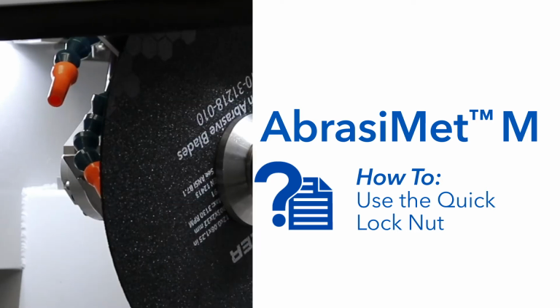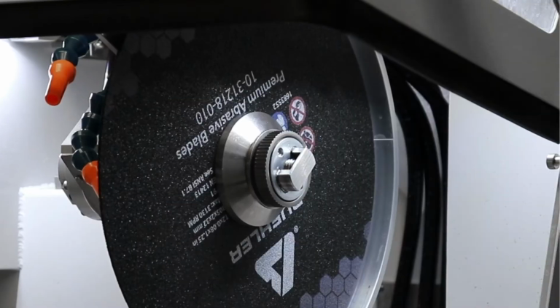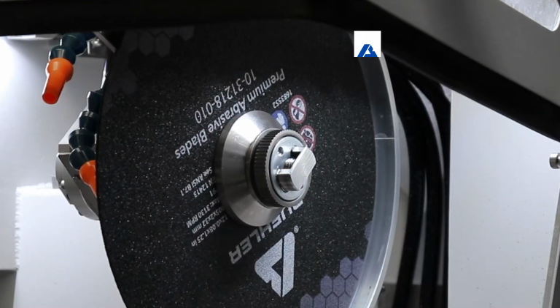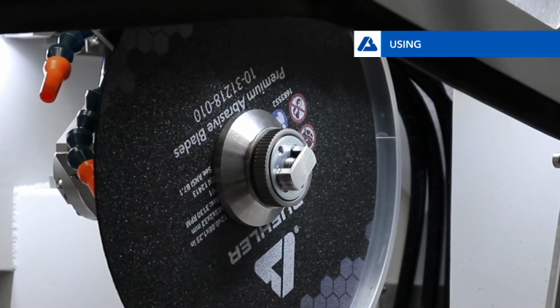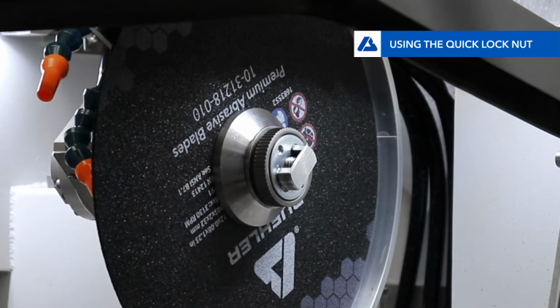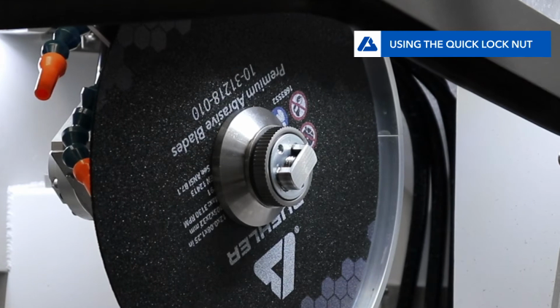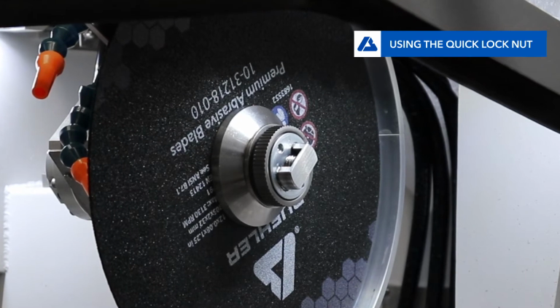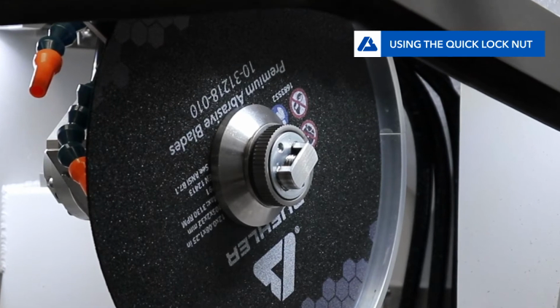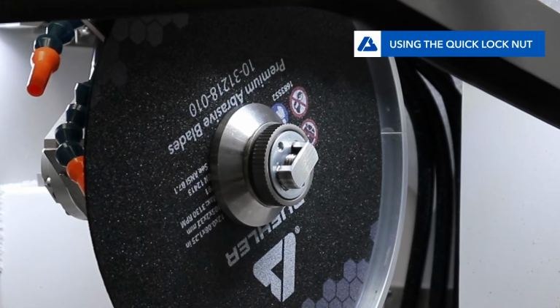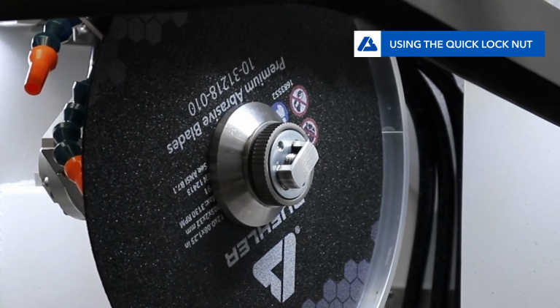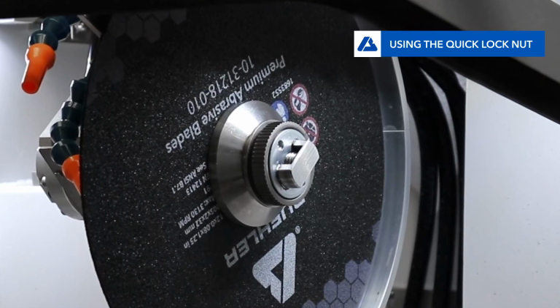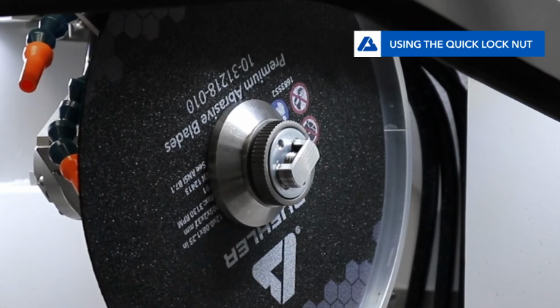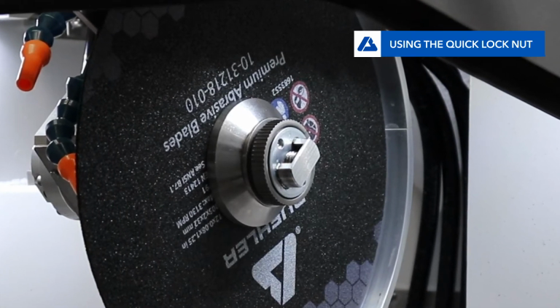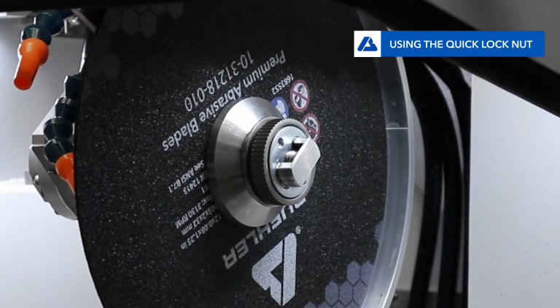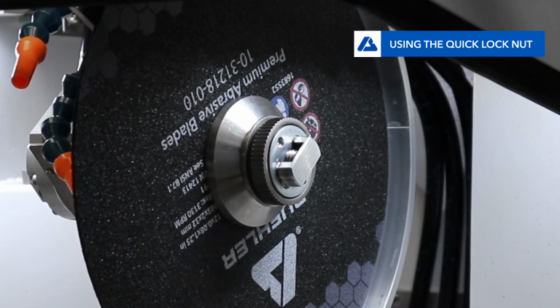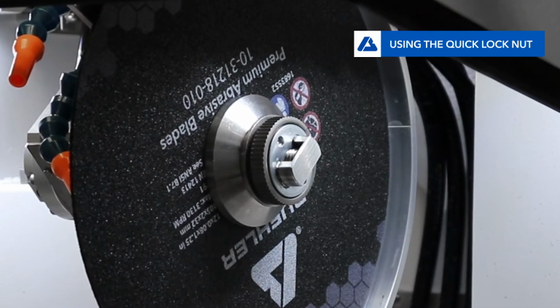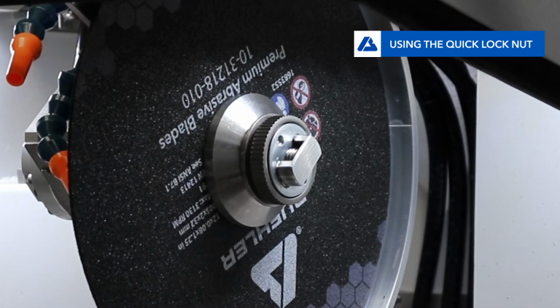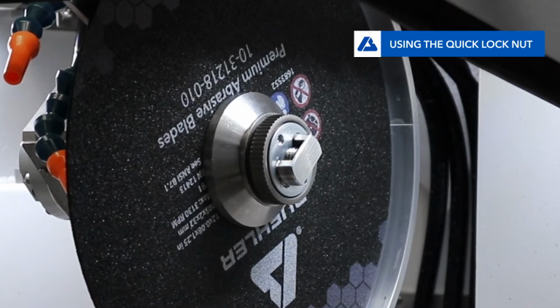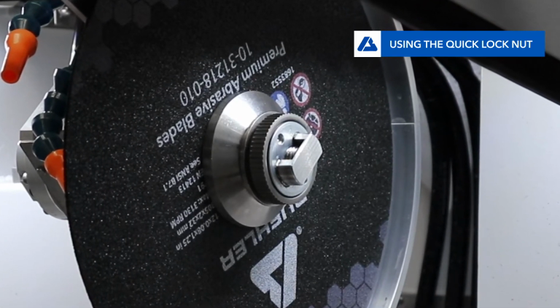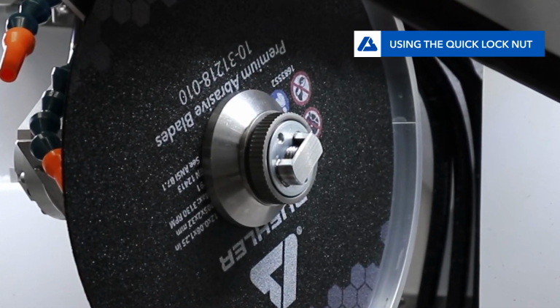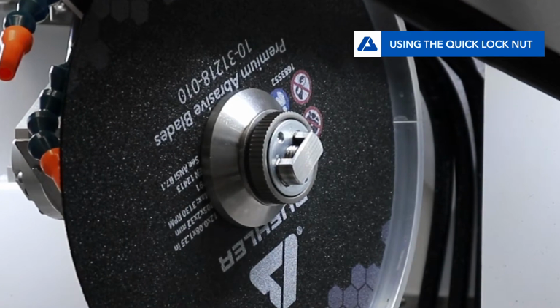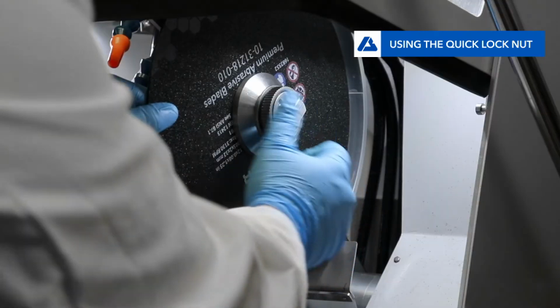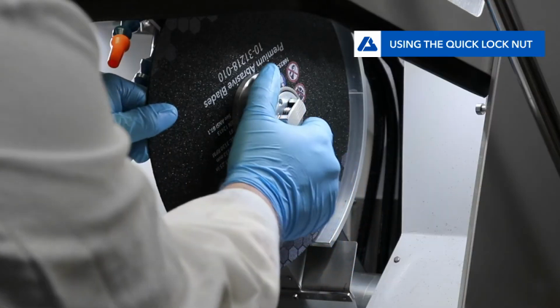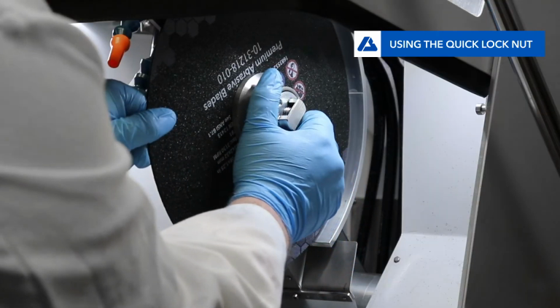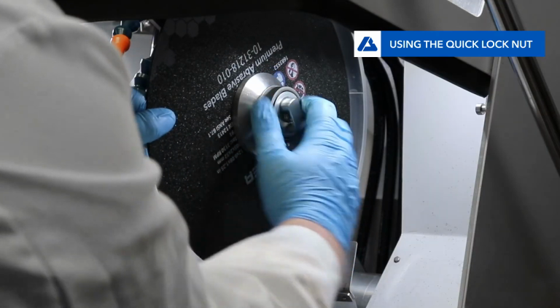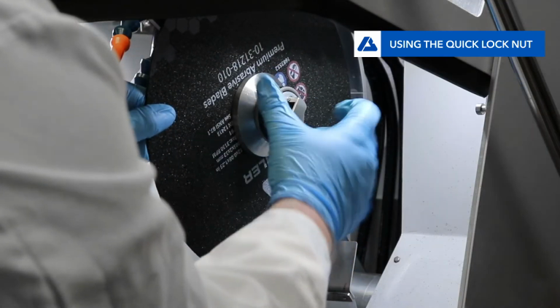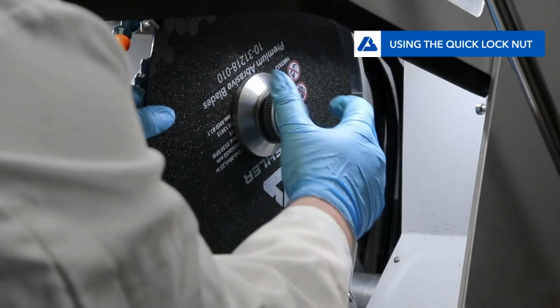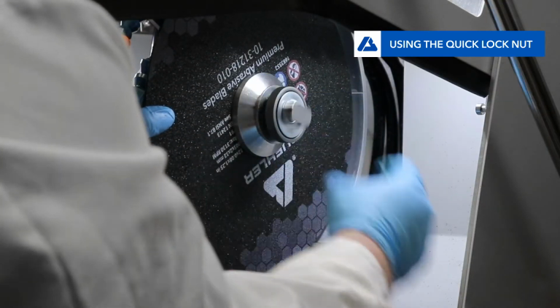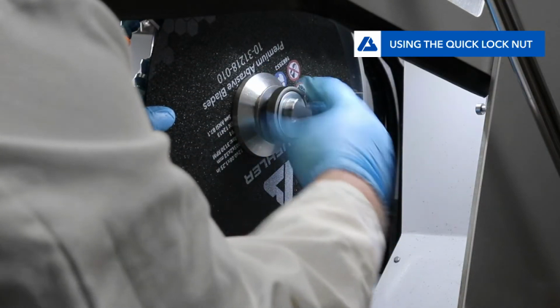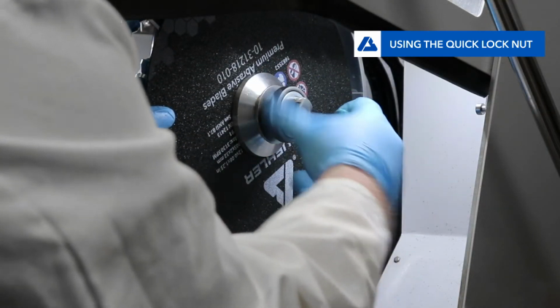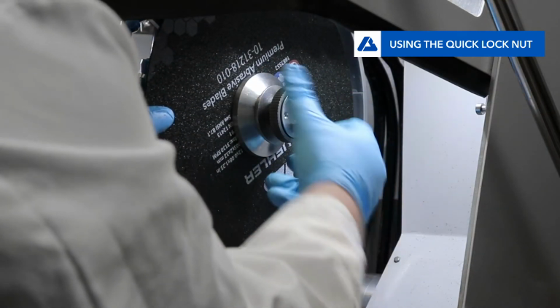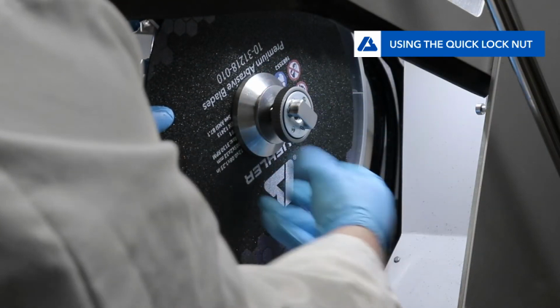When changing blades in and out, the Buhler quick locking nut makes the process easy, fast, and eliminates the use of tools. To remove a blade, simply grip the edge of the blade and twist the nut to release it.